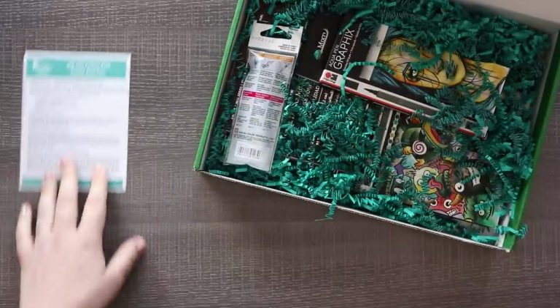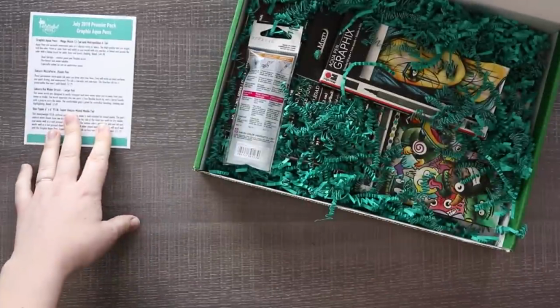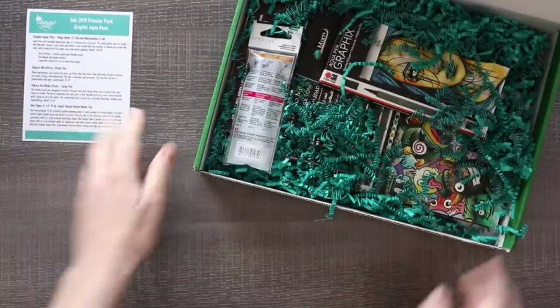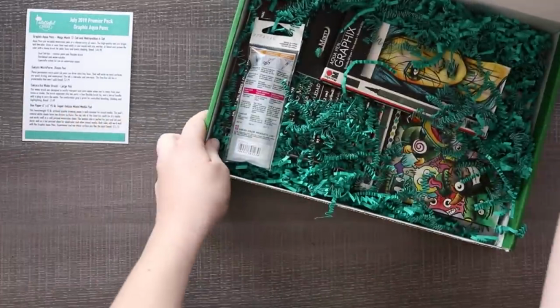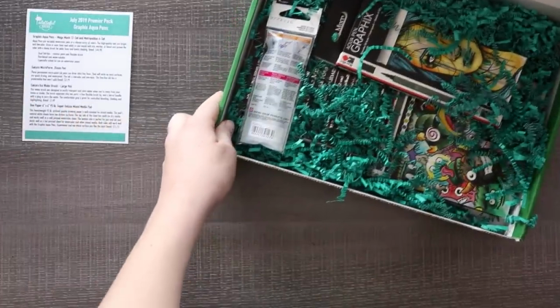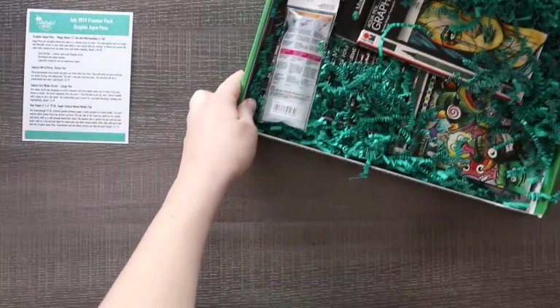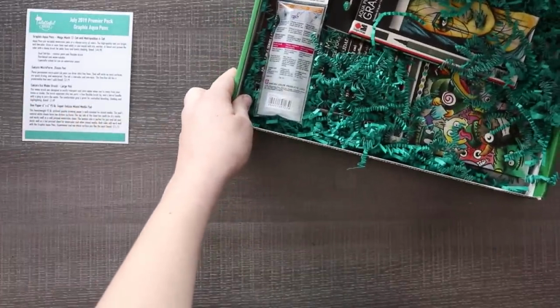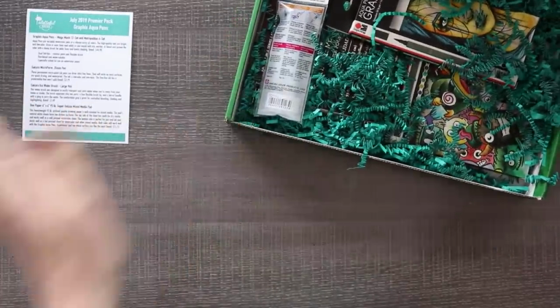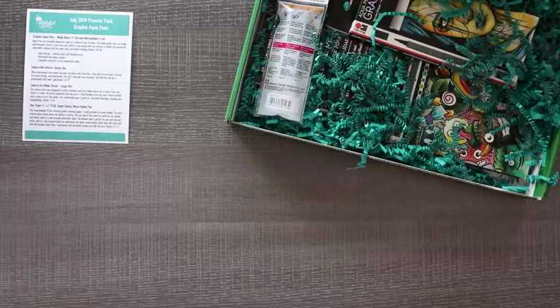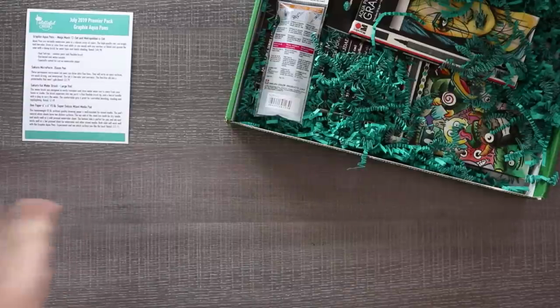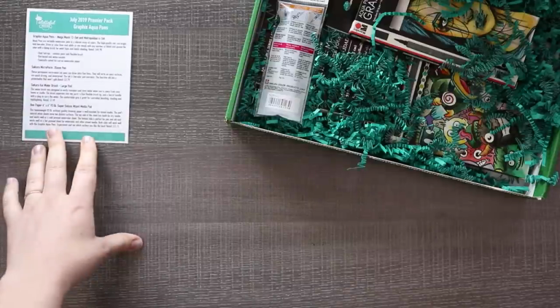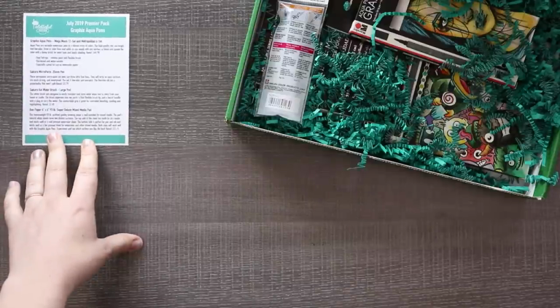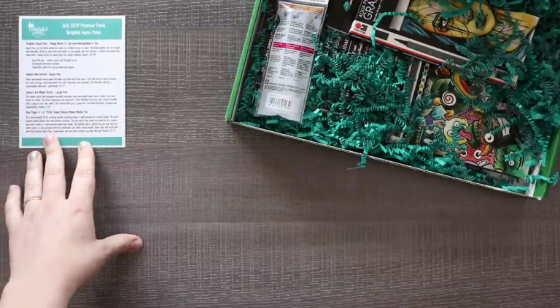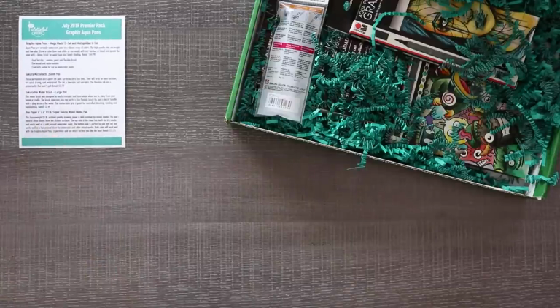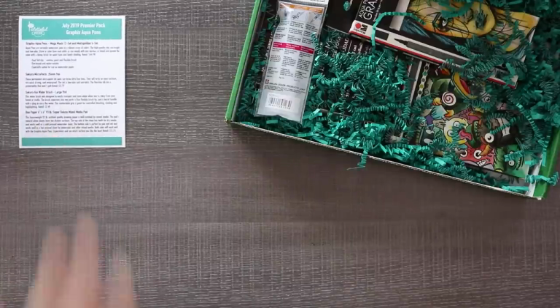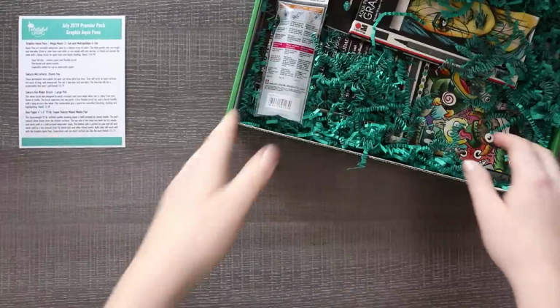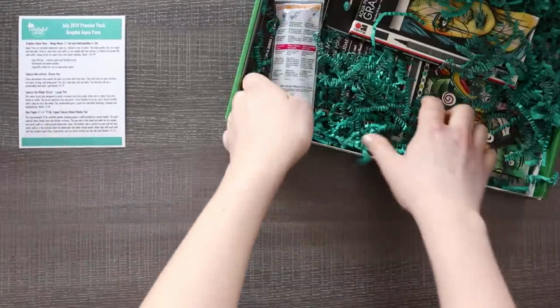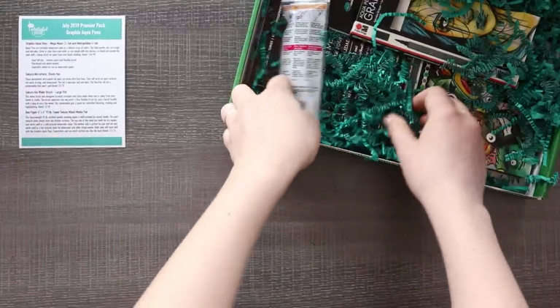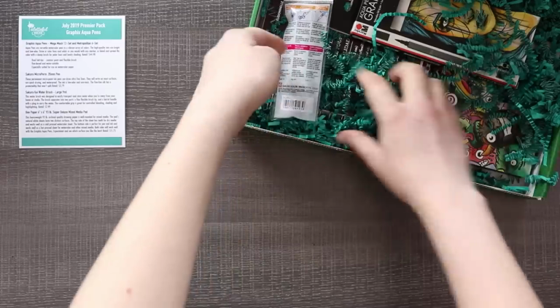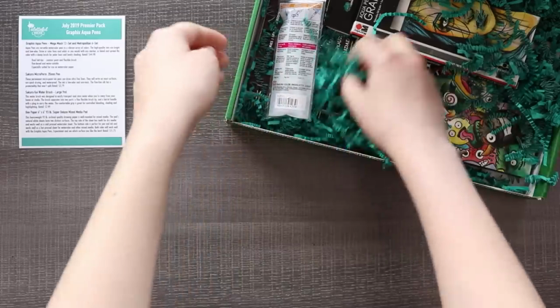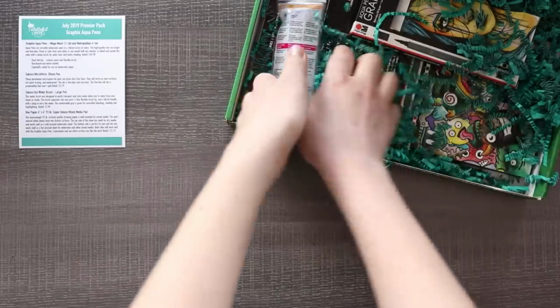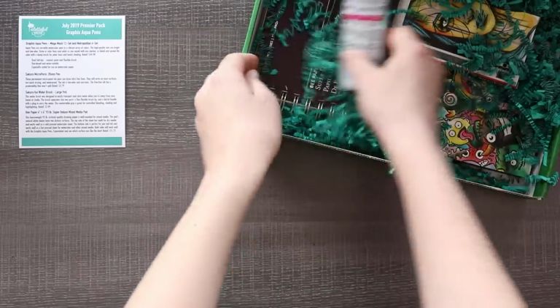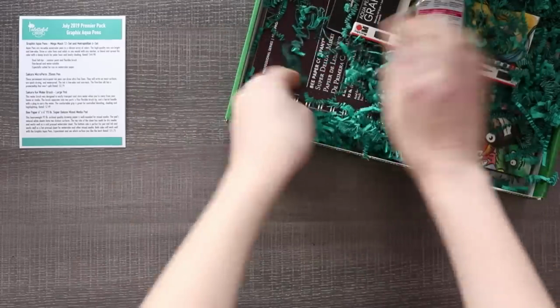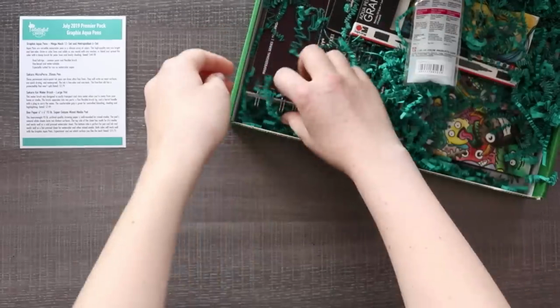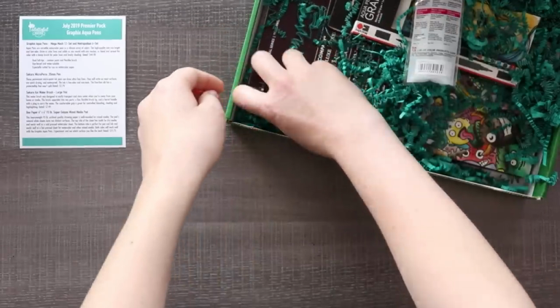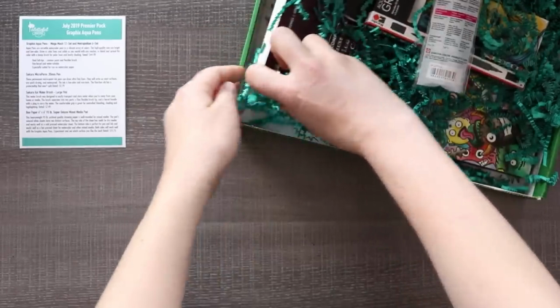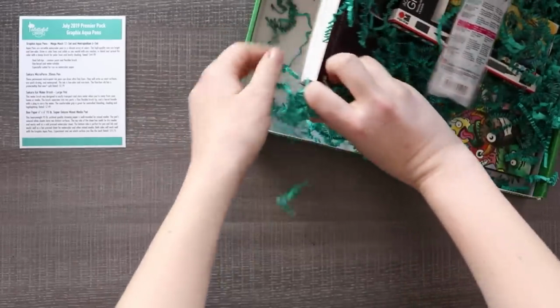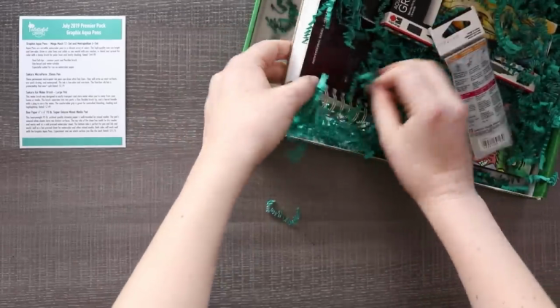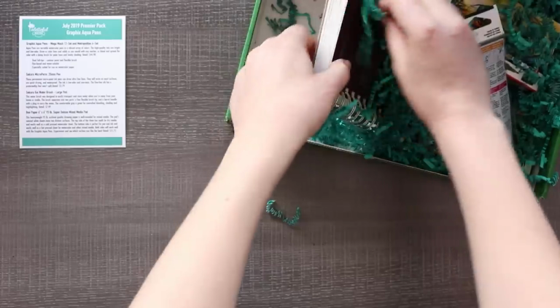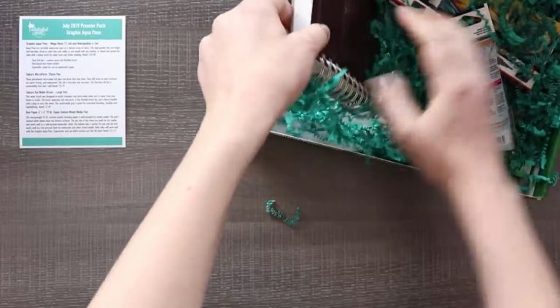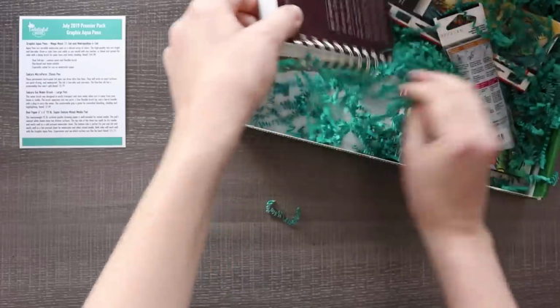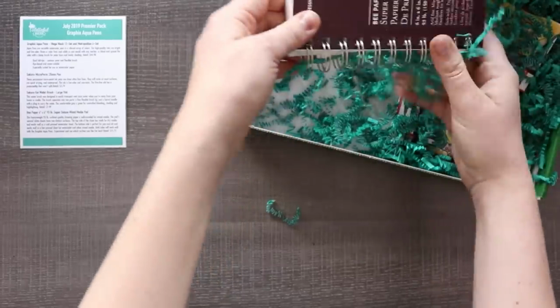Let's just put that over here. I don't know why I put the box on this side - I'm right-handed, this is probably going to get in the way. So because I like to try the supplies as we go, let's go ahead and see if we've got some paper, and it looks like we do so we can test our supplies as we go.